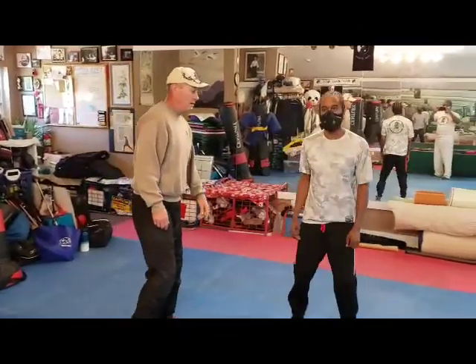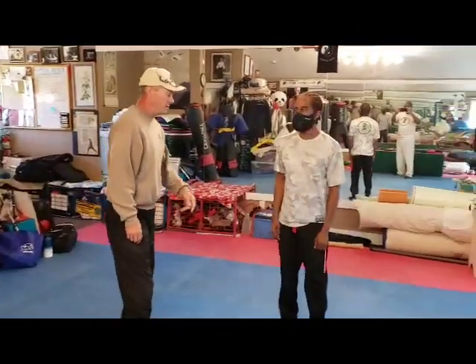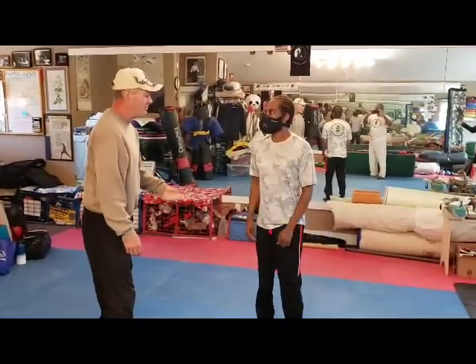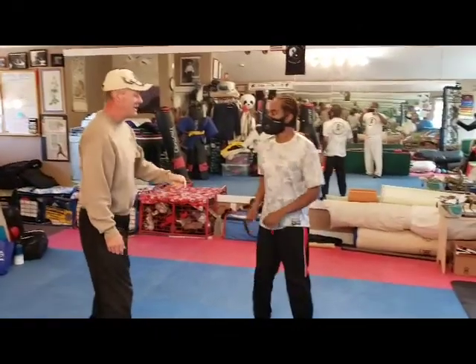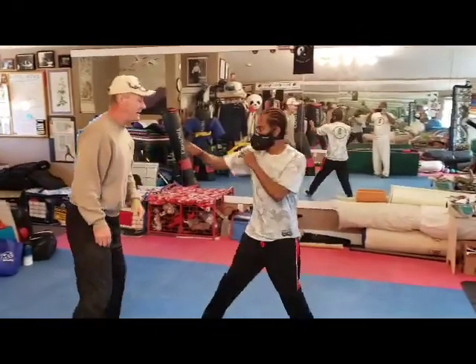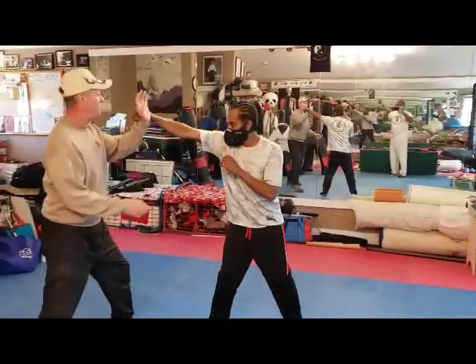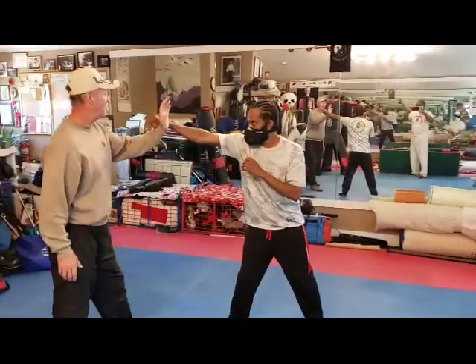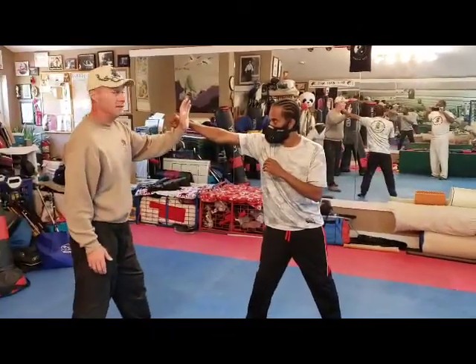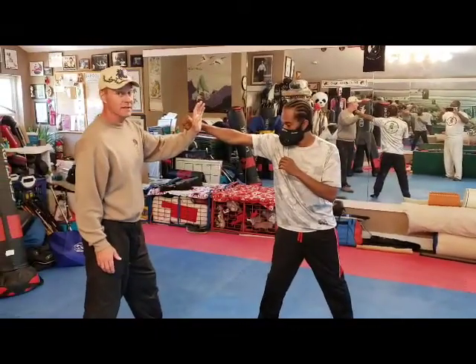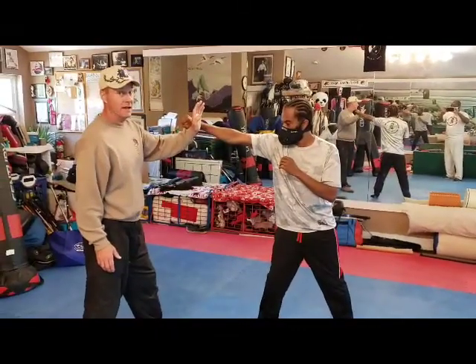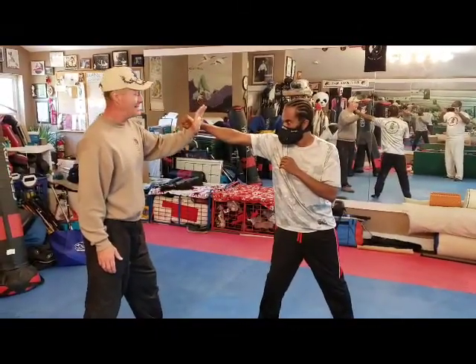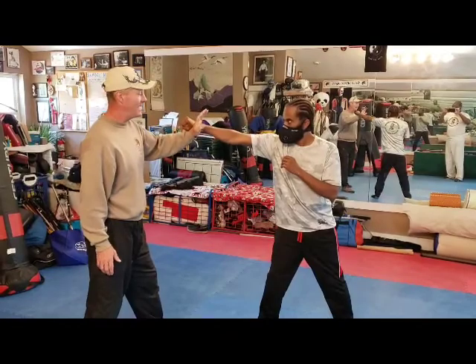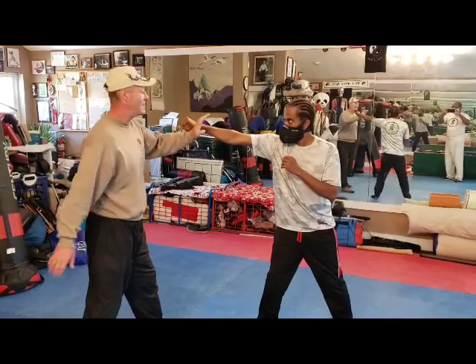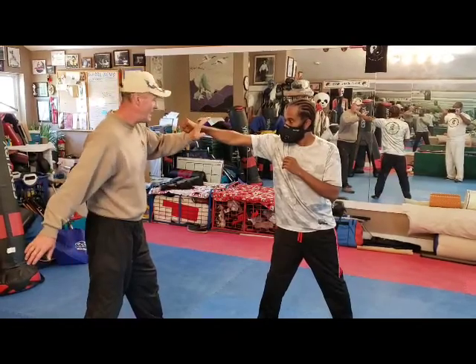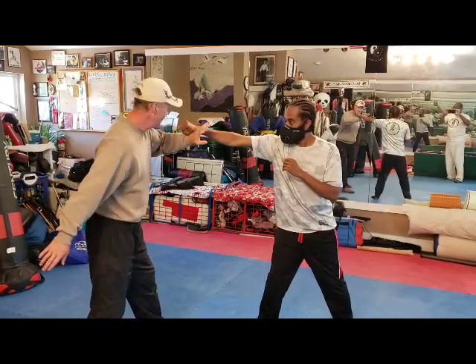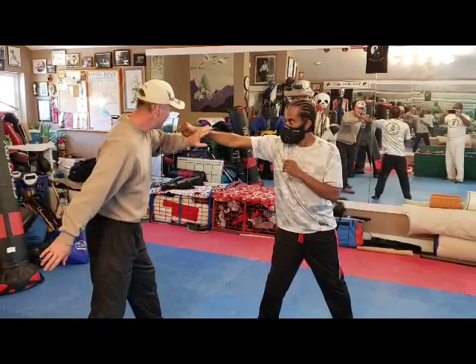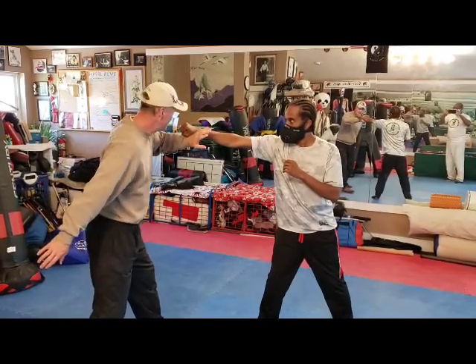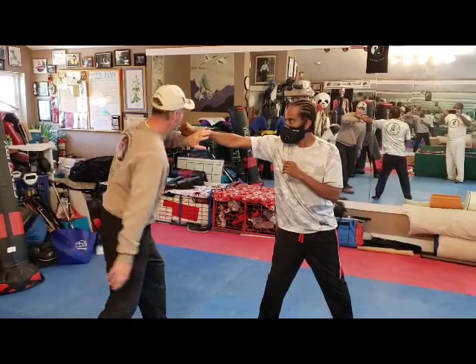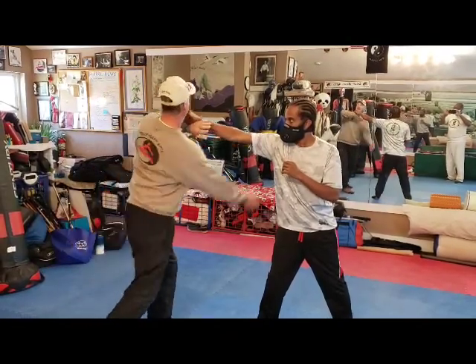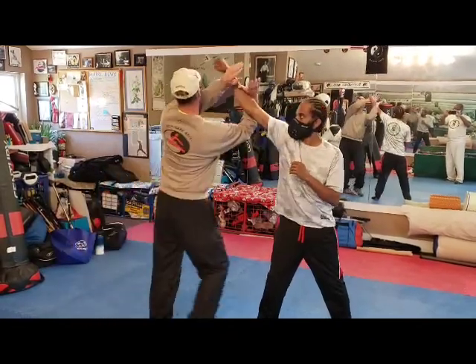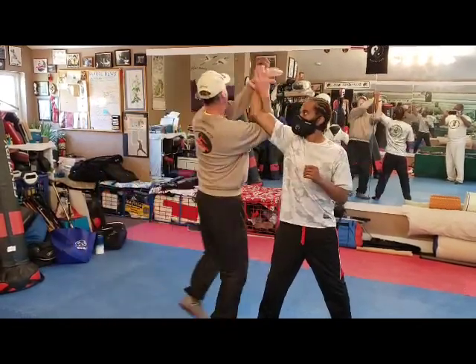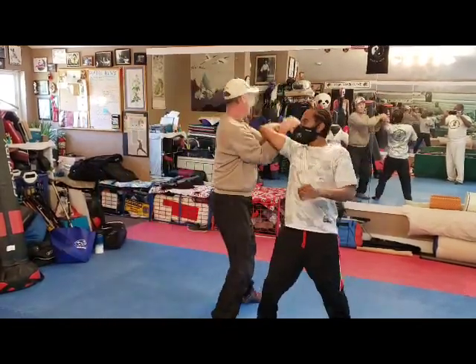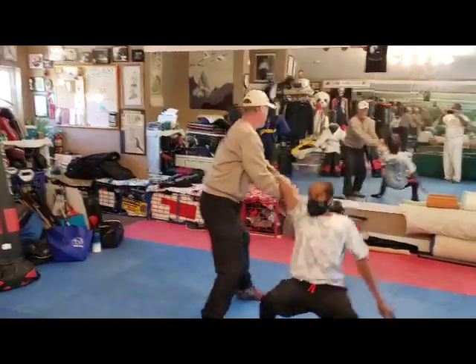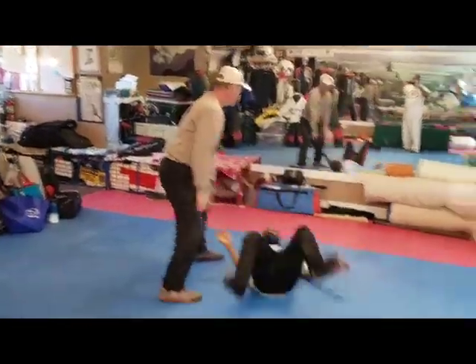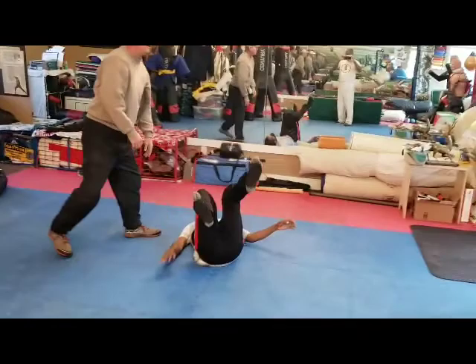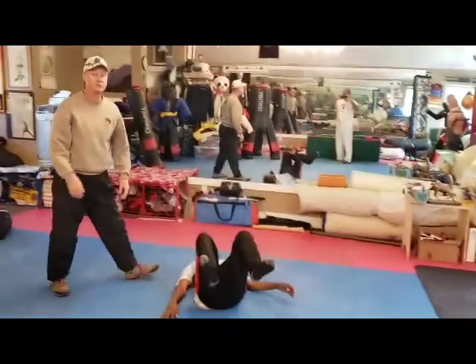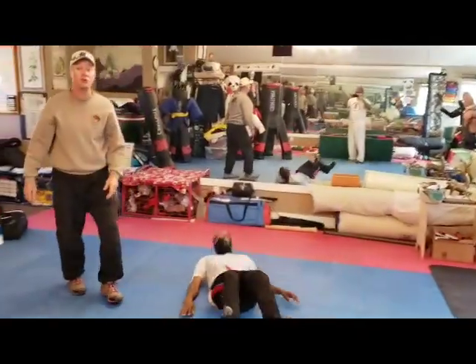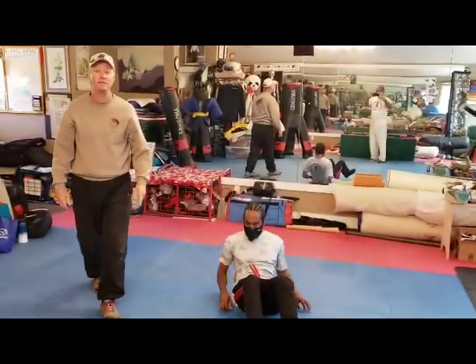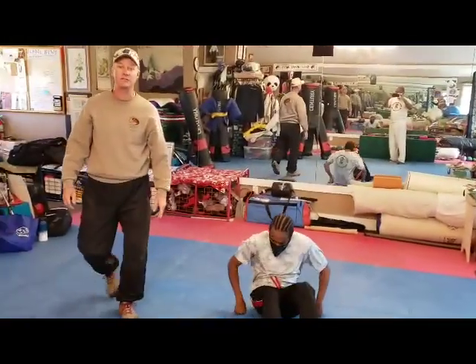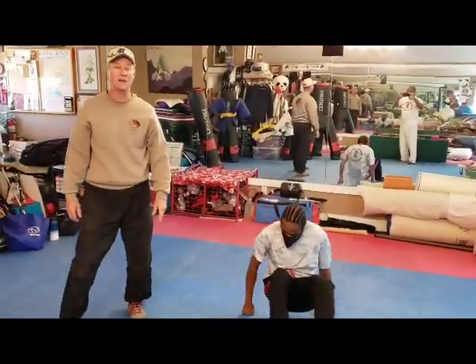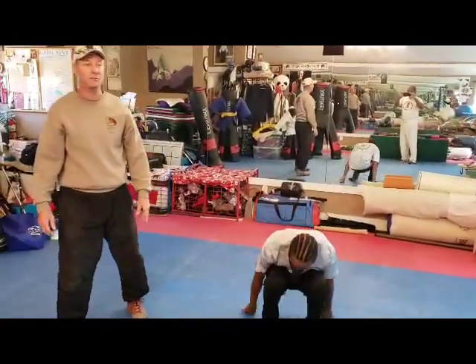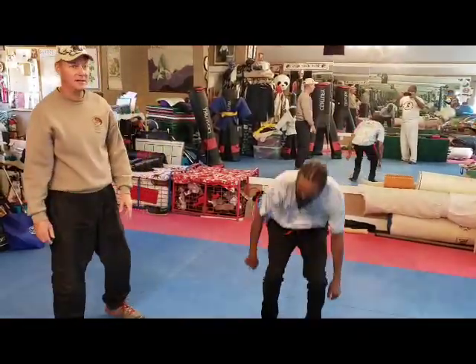He throws a straight punch at me. I step backwards. See, I can take my hand, wrap it up like this, hit up like this, throw the person. Notice there's no commitment, there's no wrapping the person up.